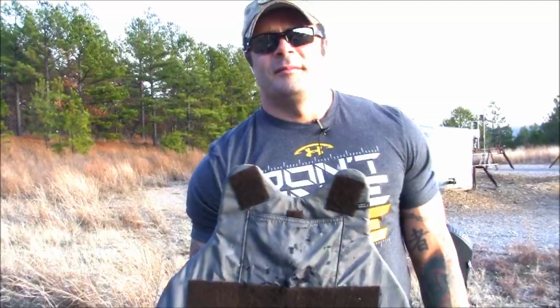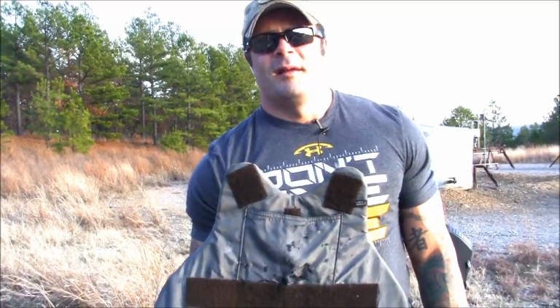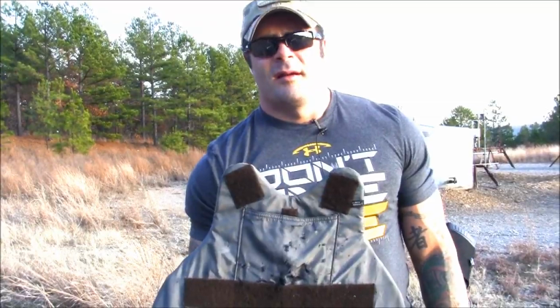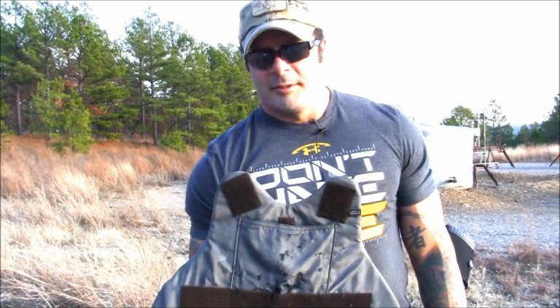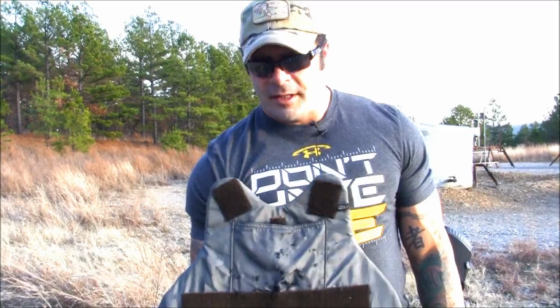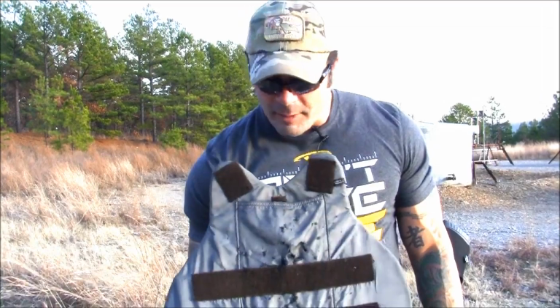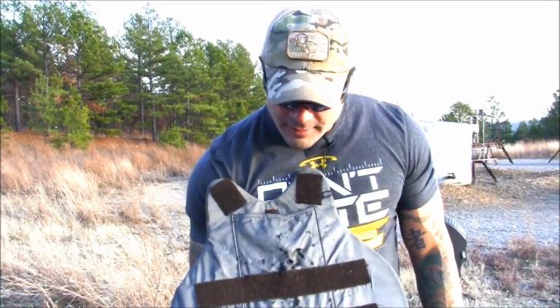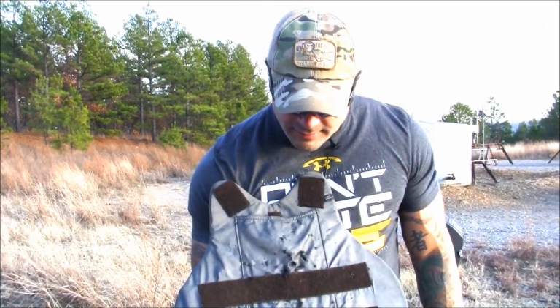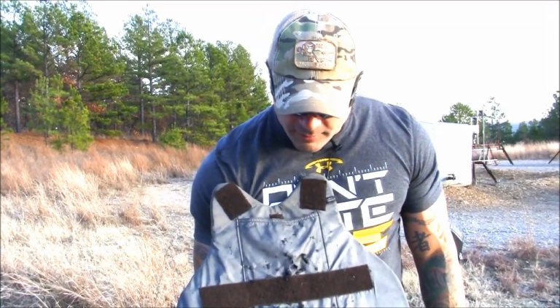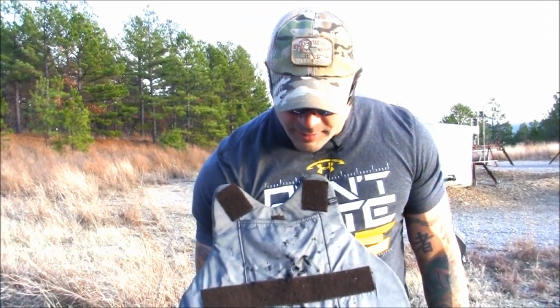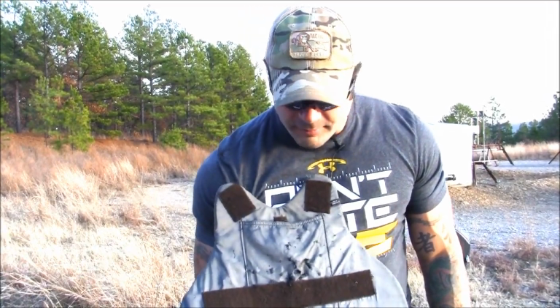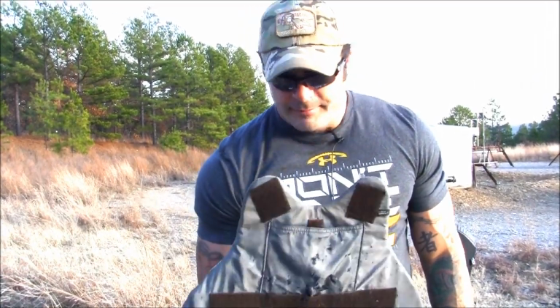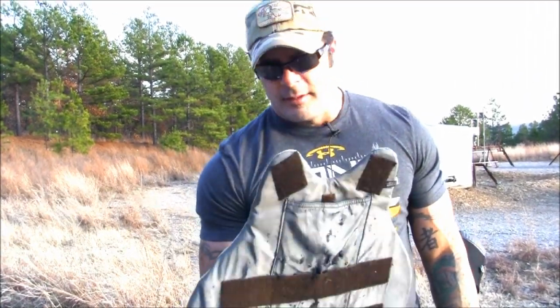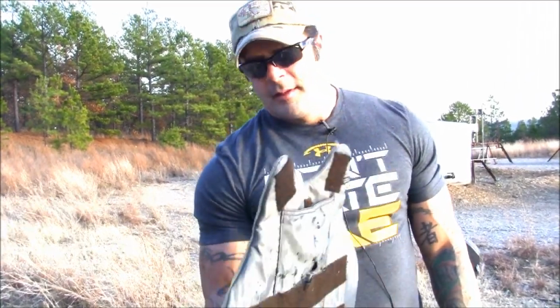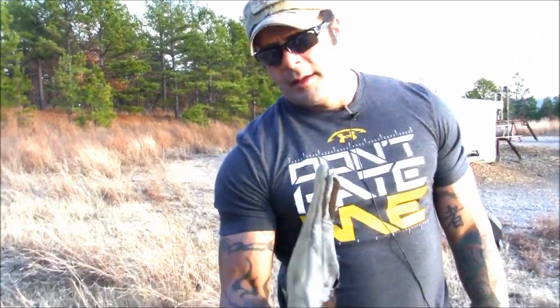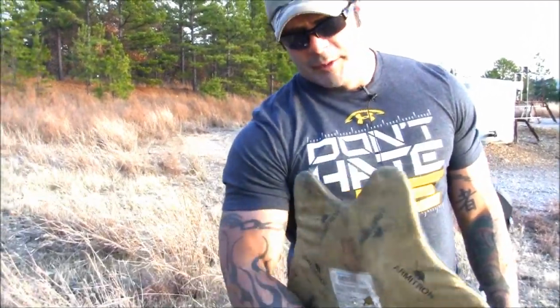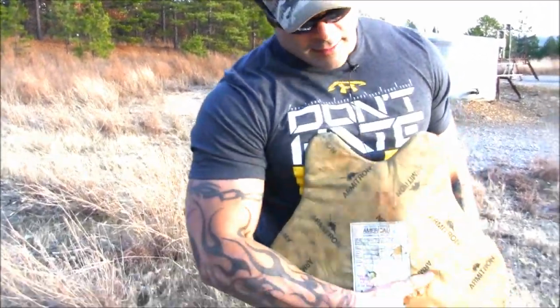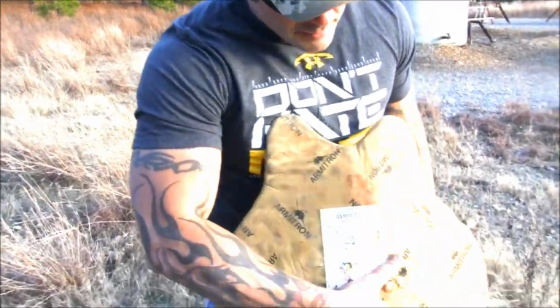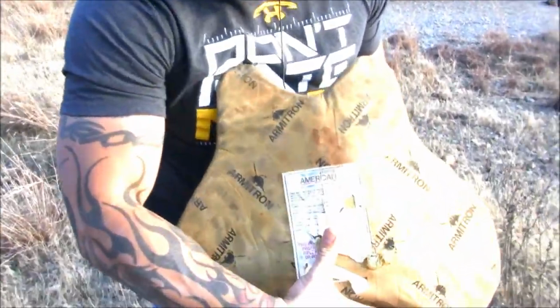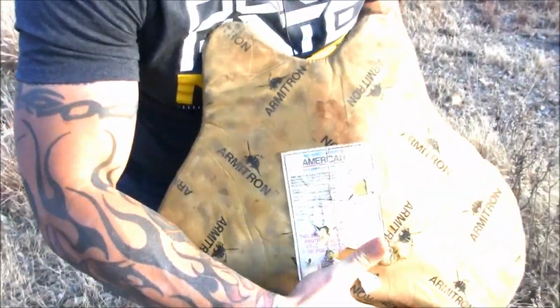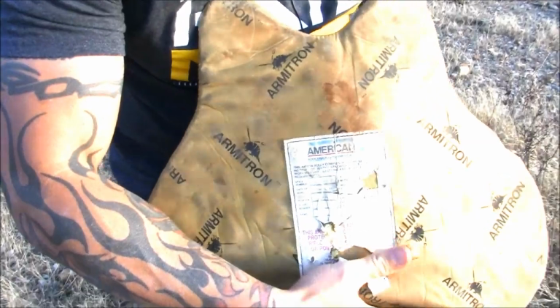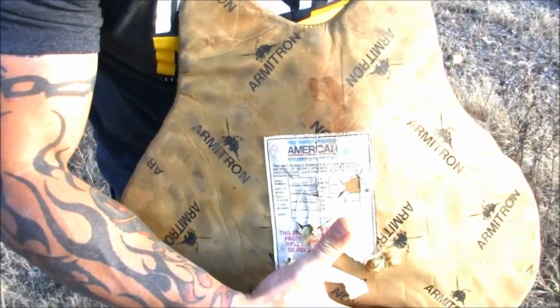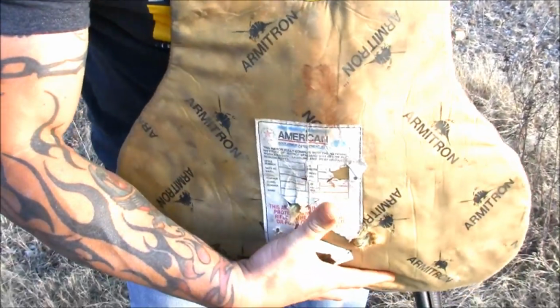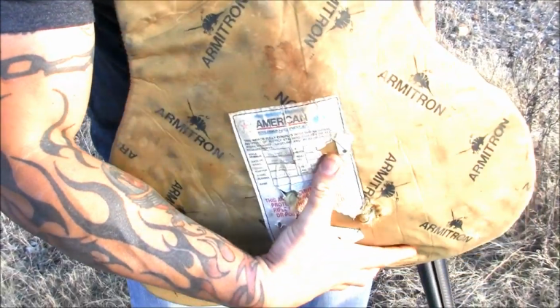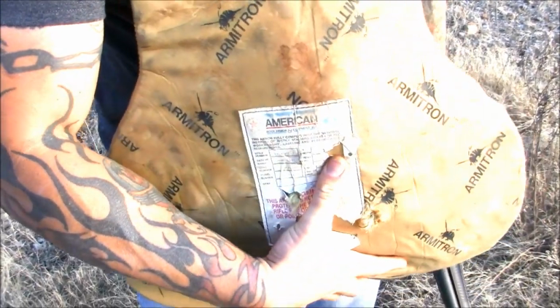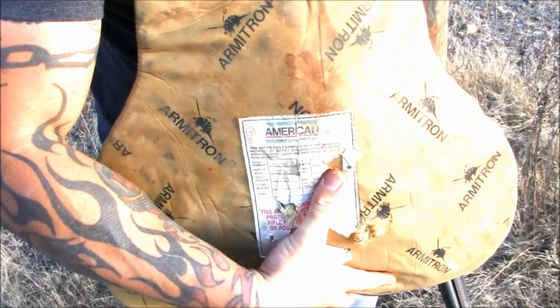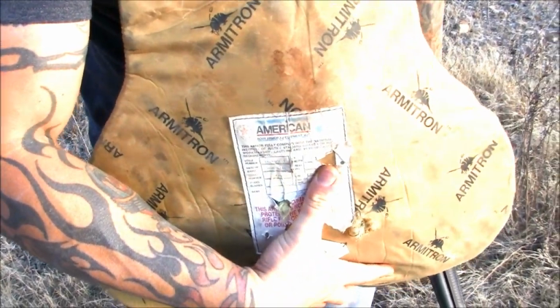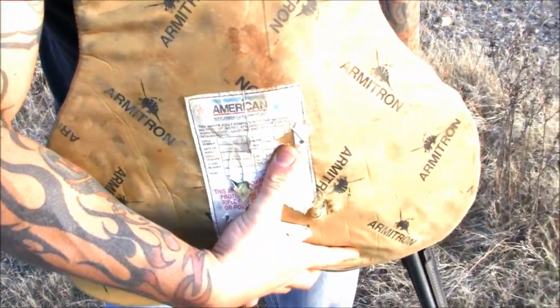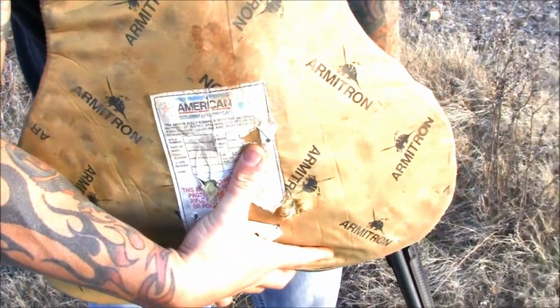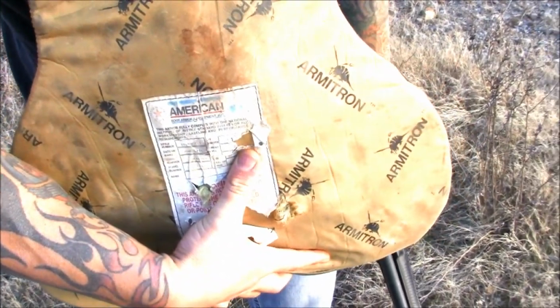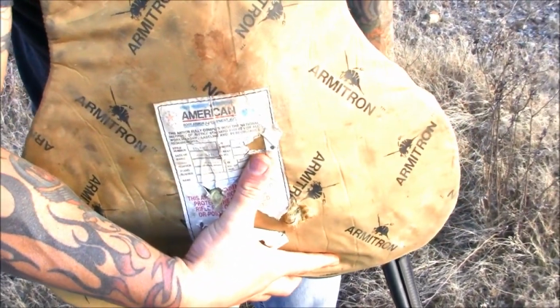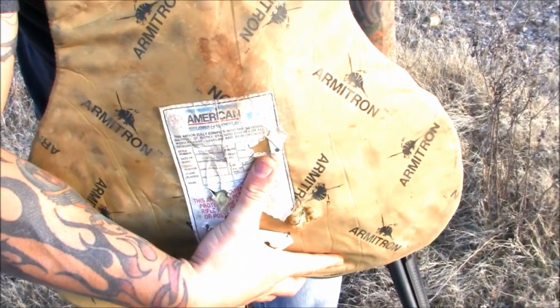We just shot it with buckshot. You can see where all the buckshot went in. We shot it high because we've already shot the vest before, and you can see that buckshot does not go through the Level 3A vest.